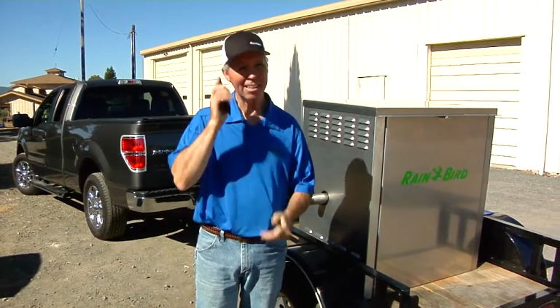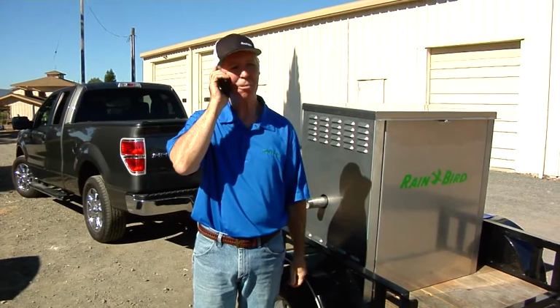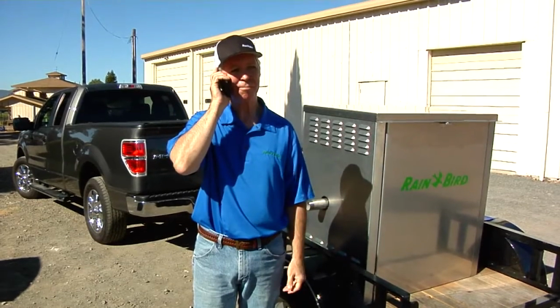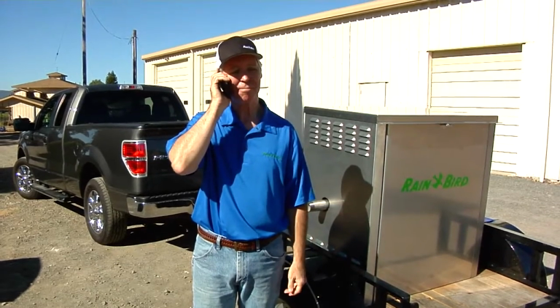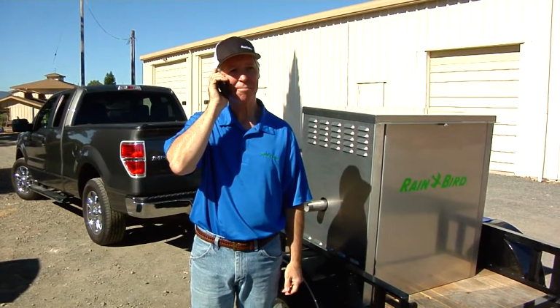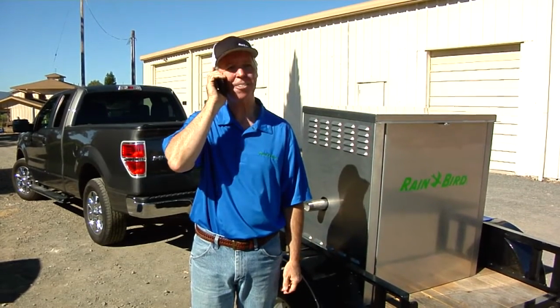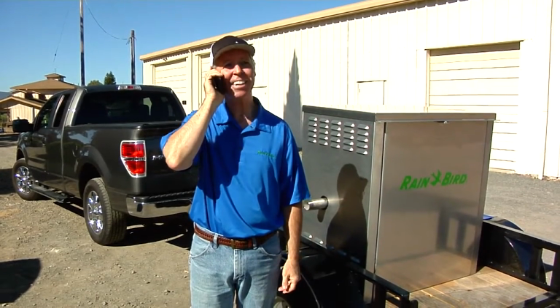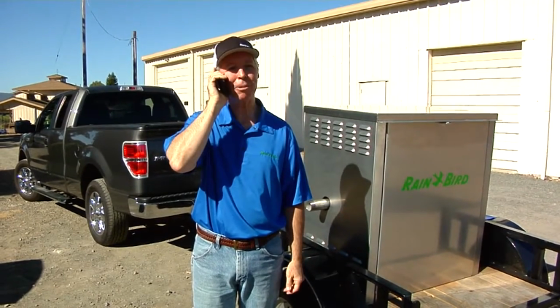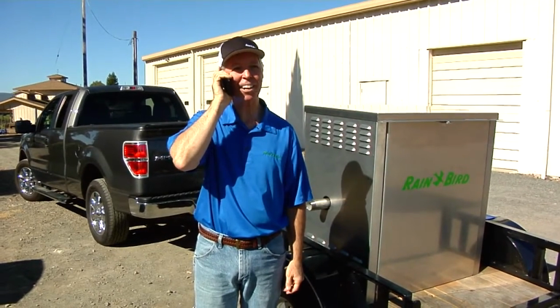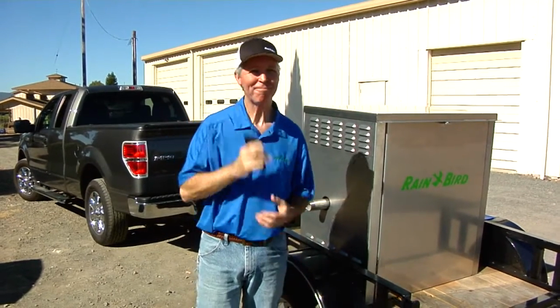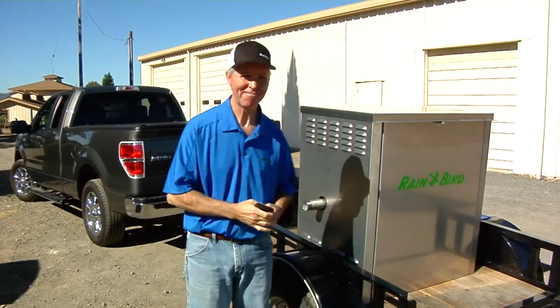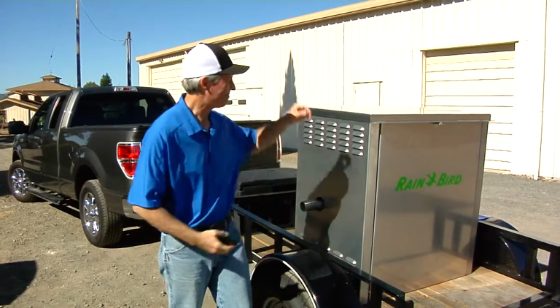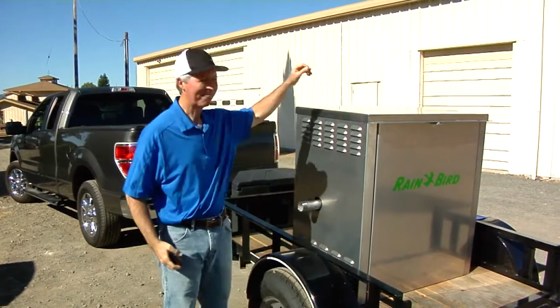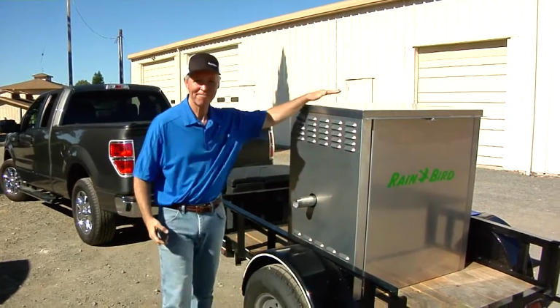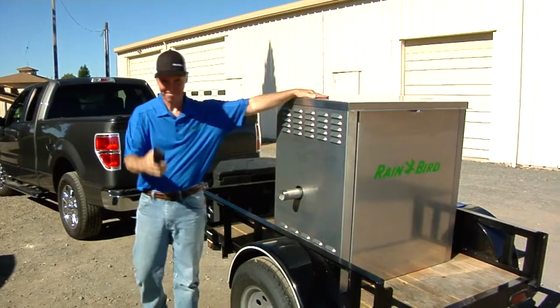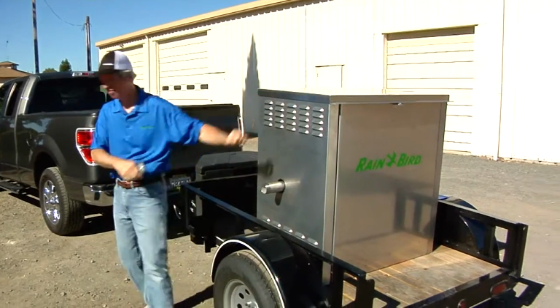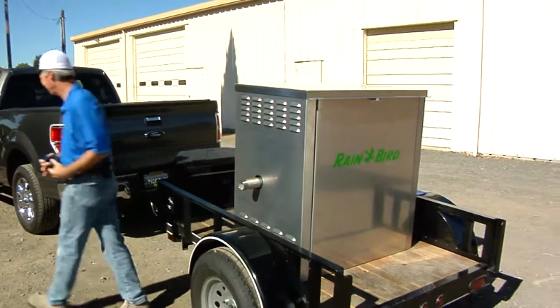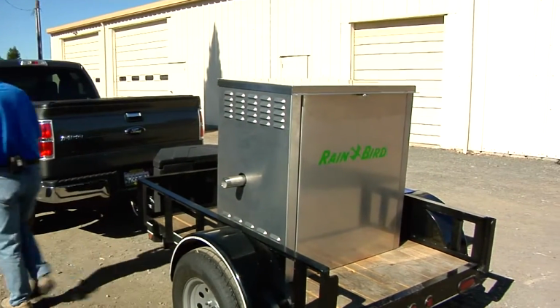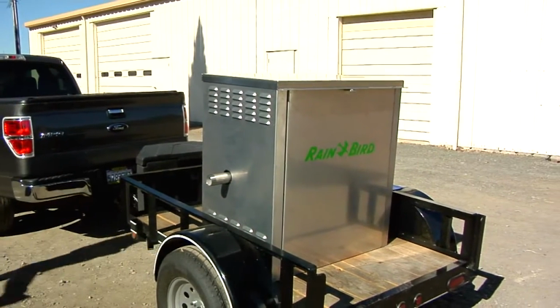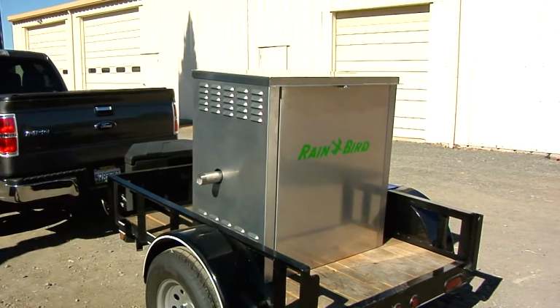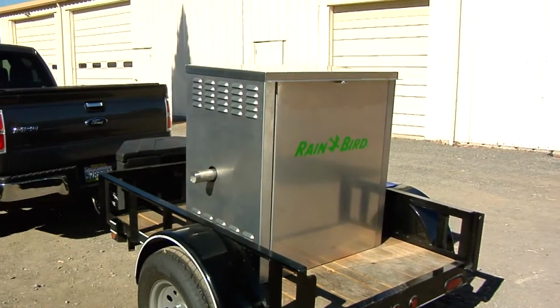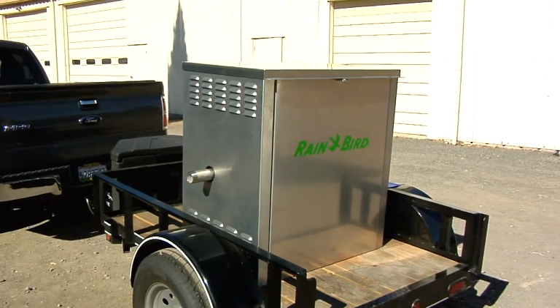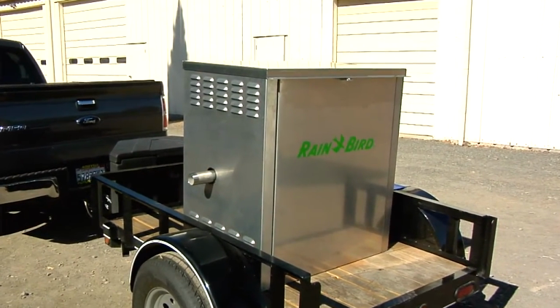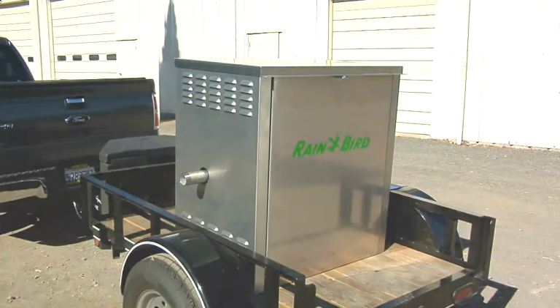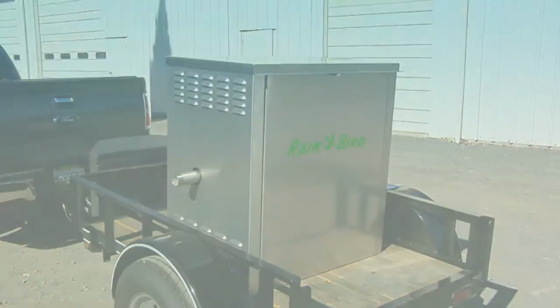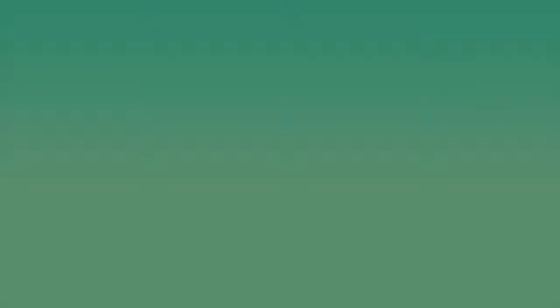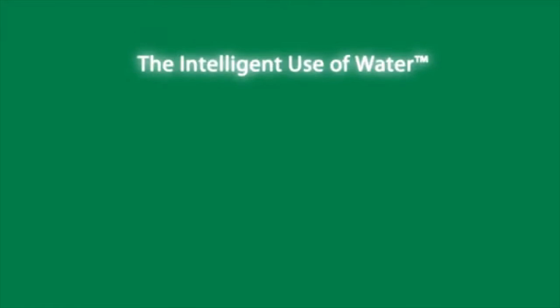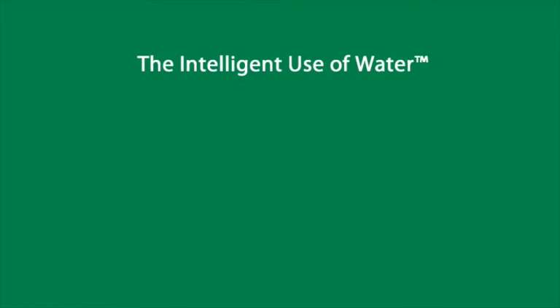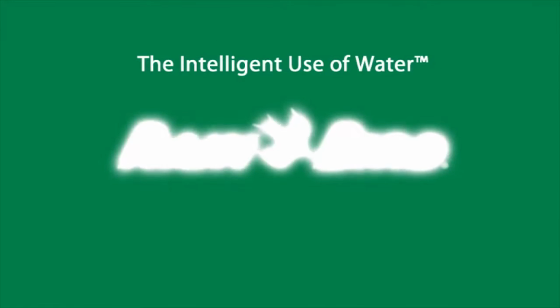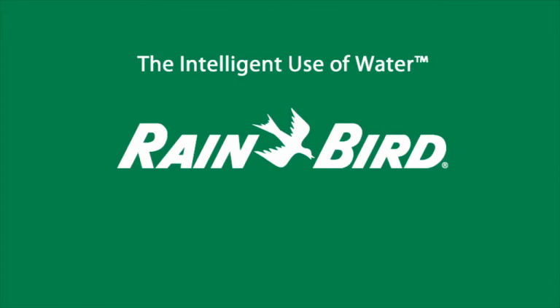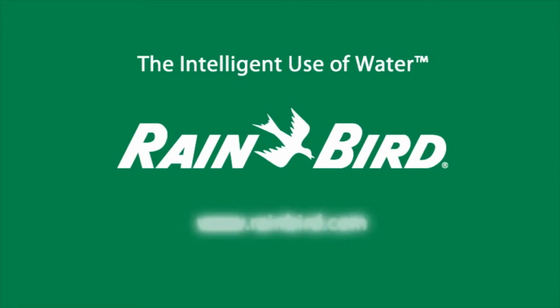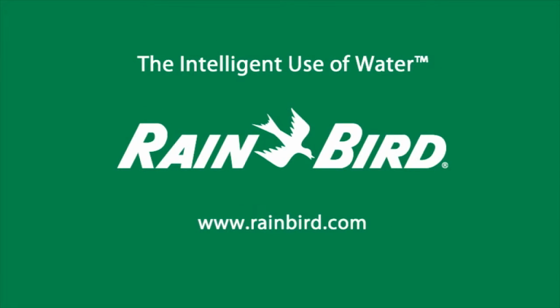For more information on the CLP pump station, contact your local Rain Bird distributor.